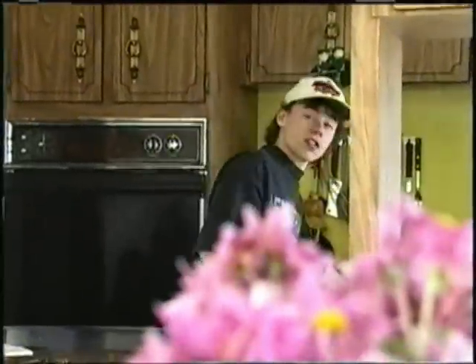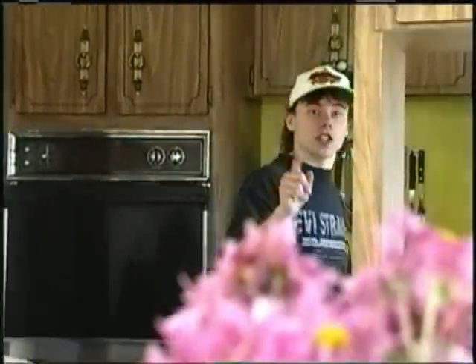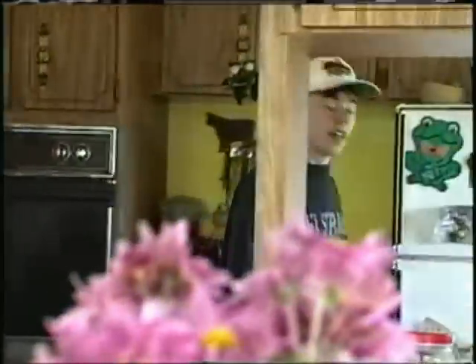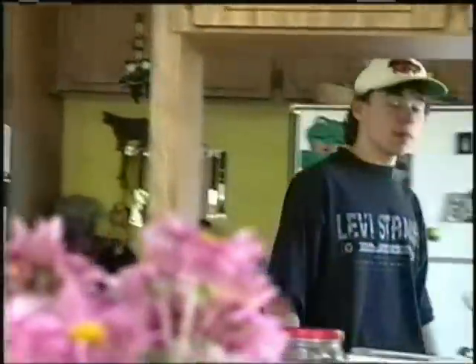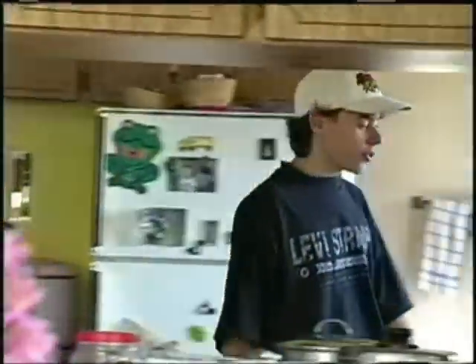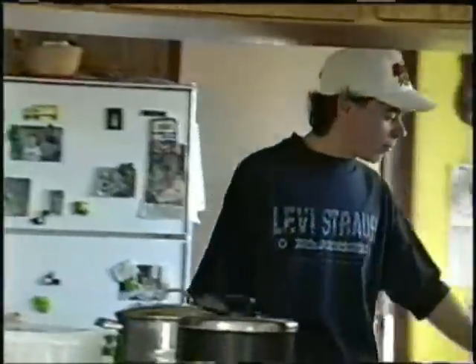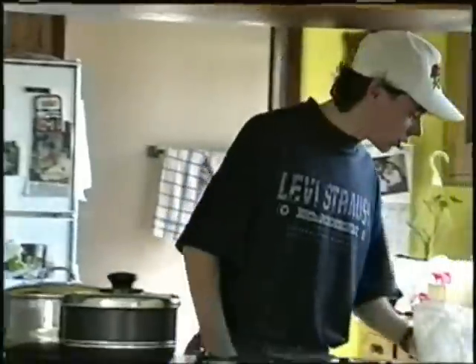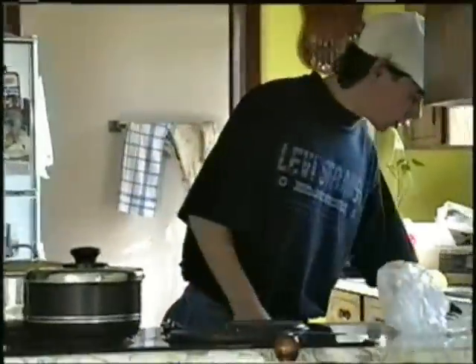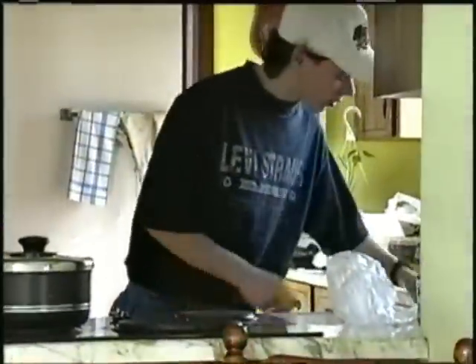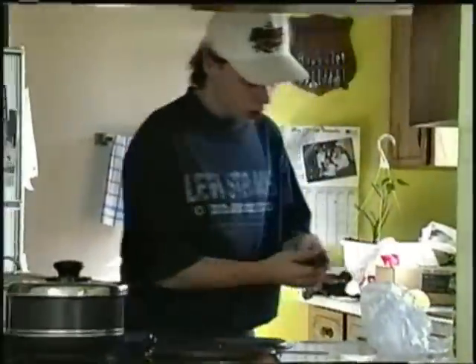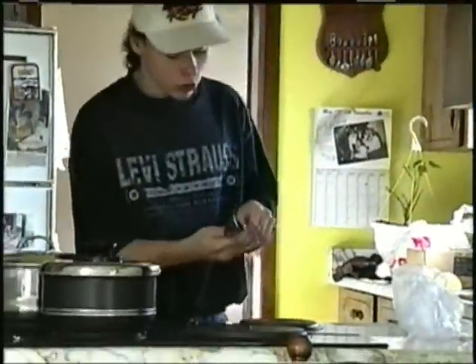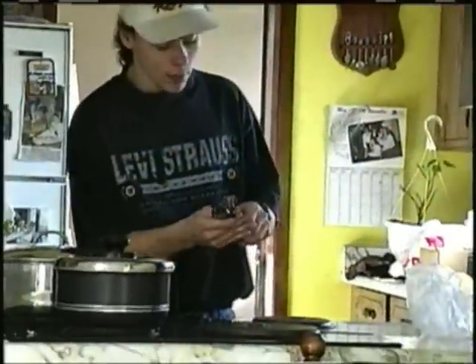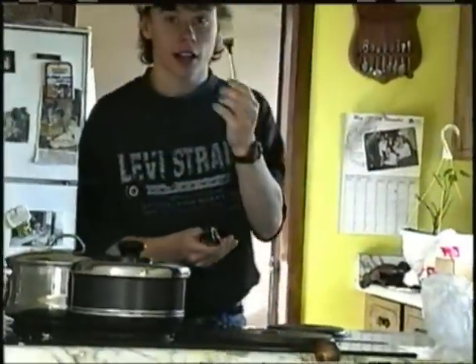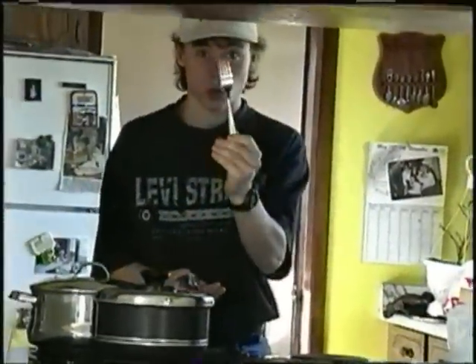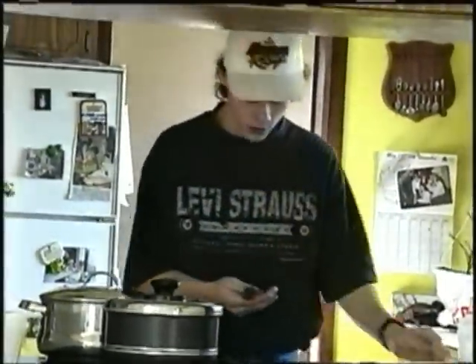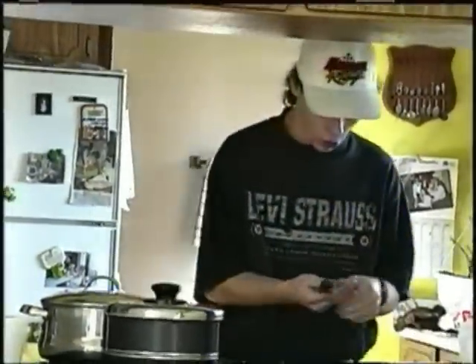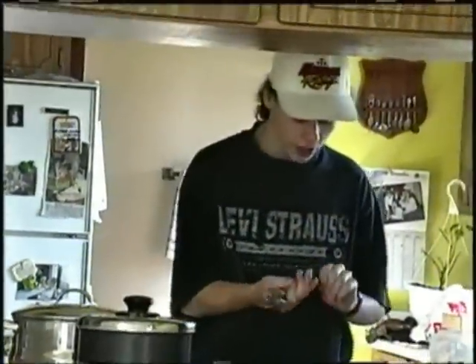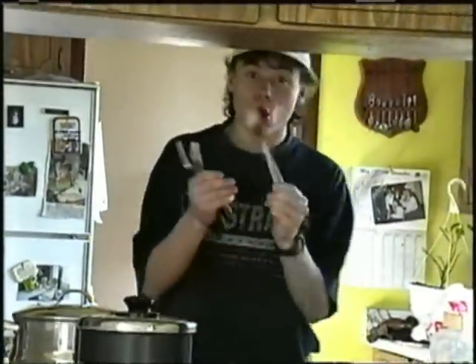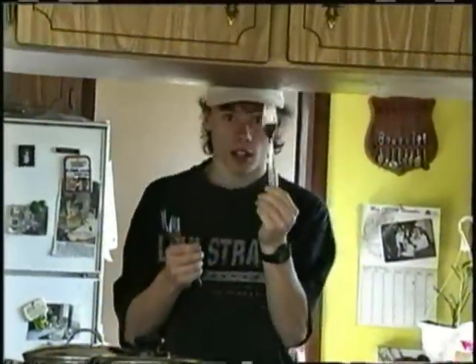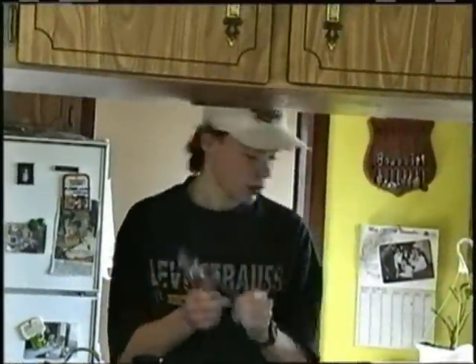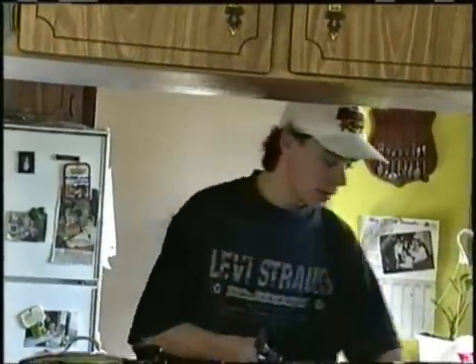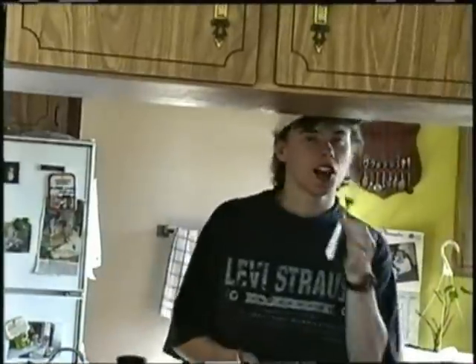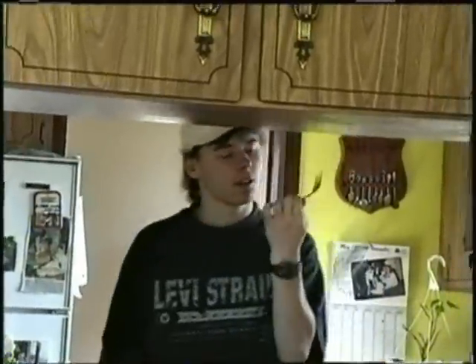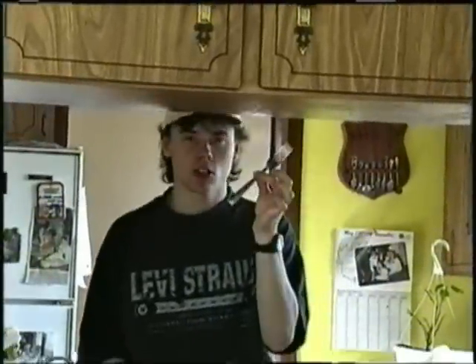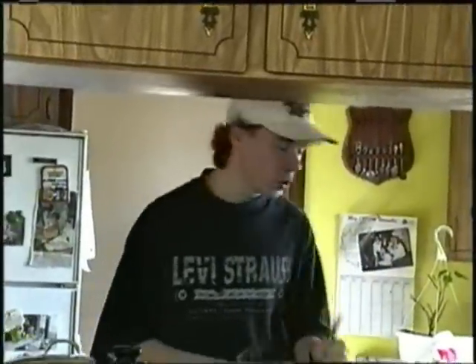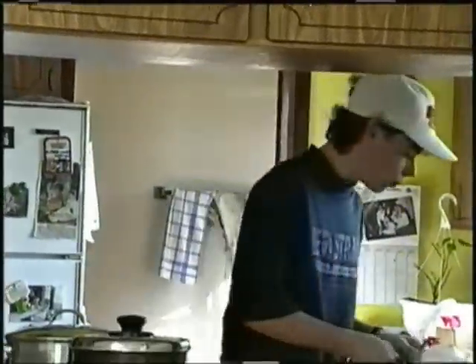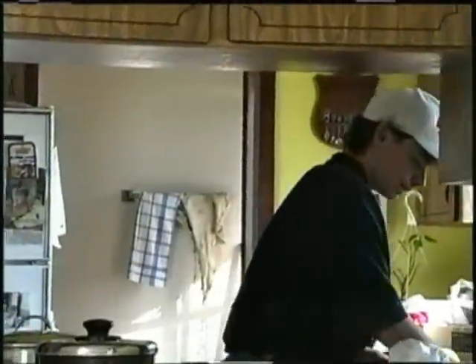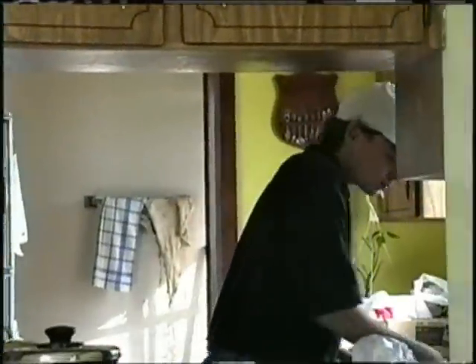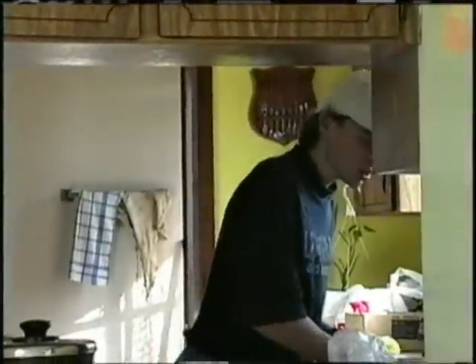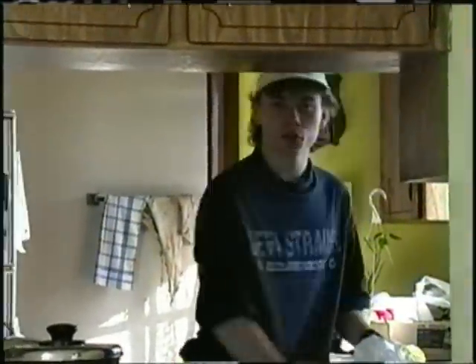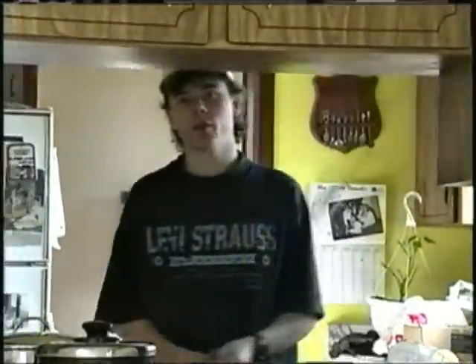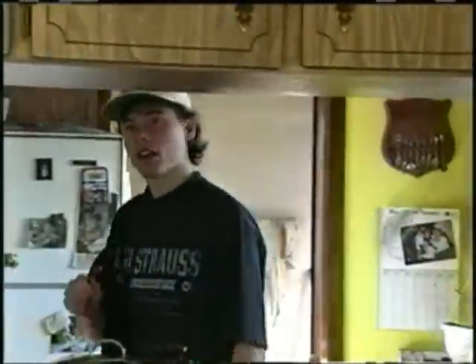Another thing — I prefer a certain type of fork, which is either all chrome like this one, or one with little roses on it like these ones. But today I think I'll use the pure chrome one. We'll put the rest of them back.